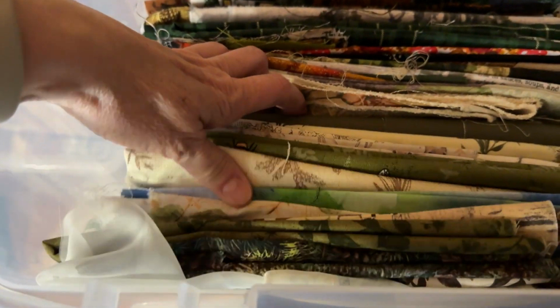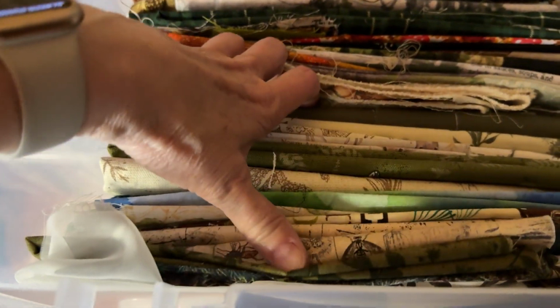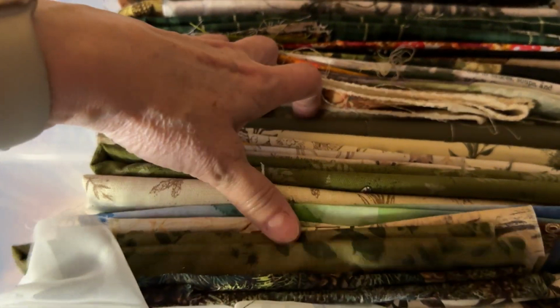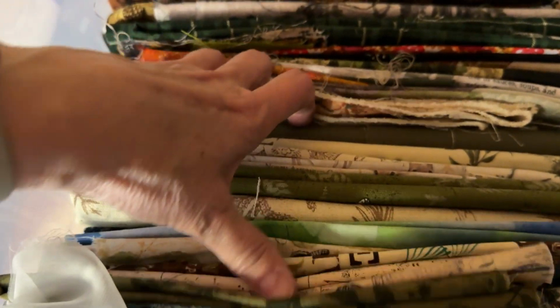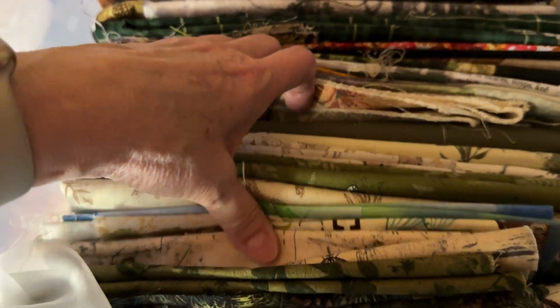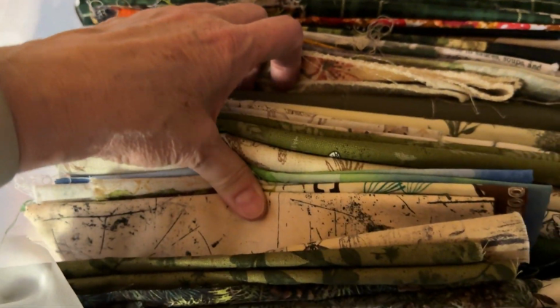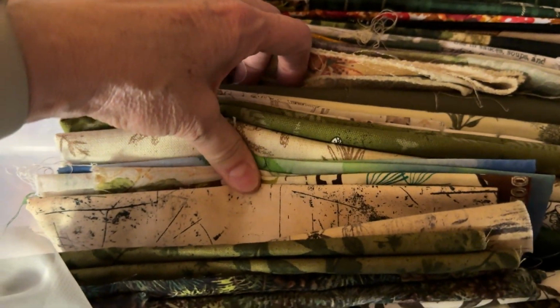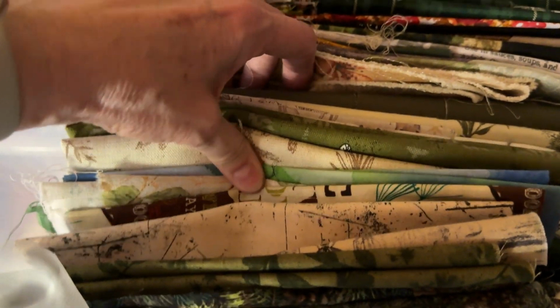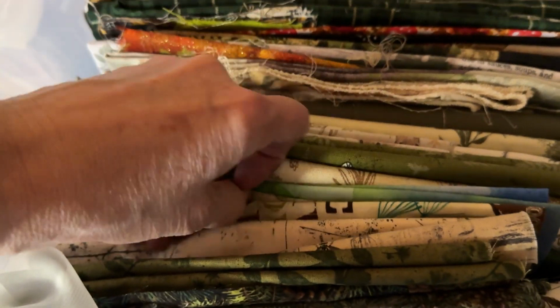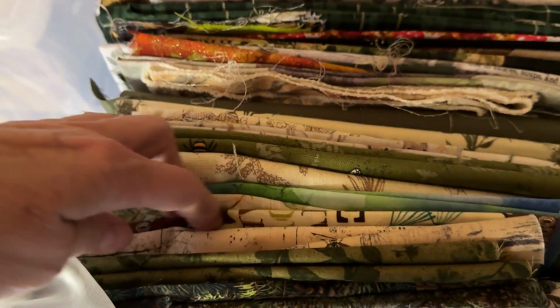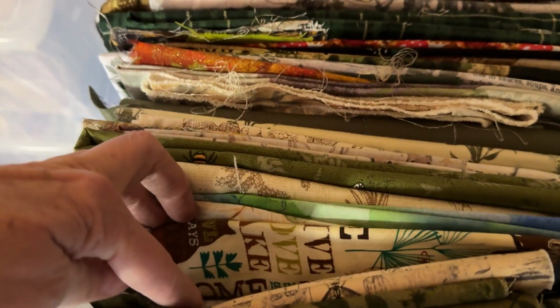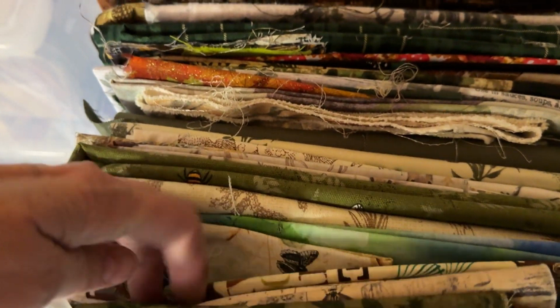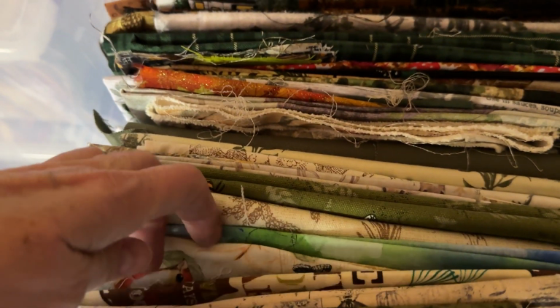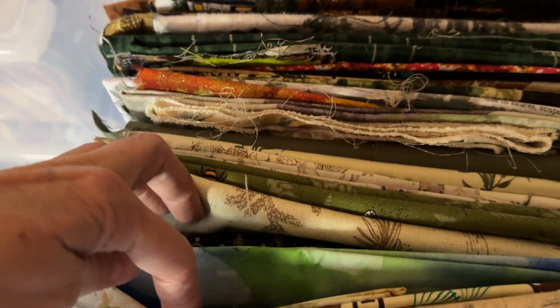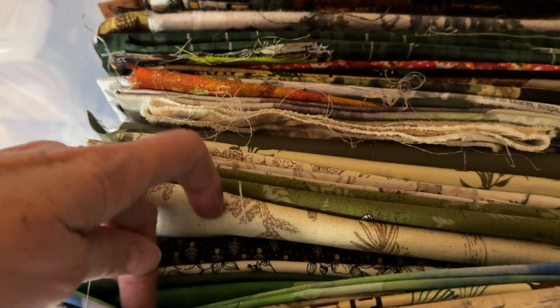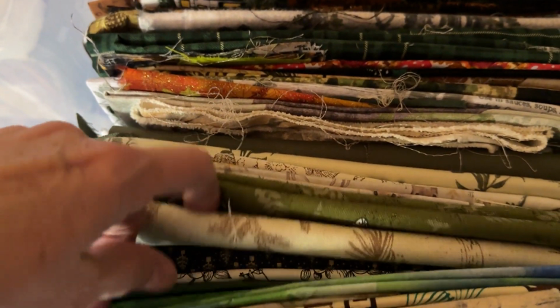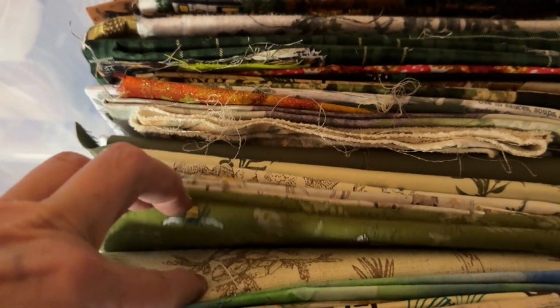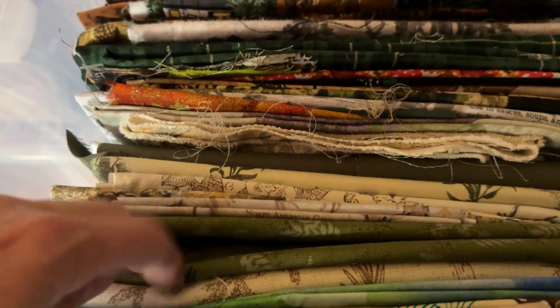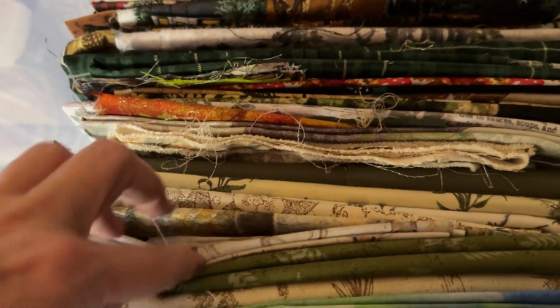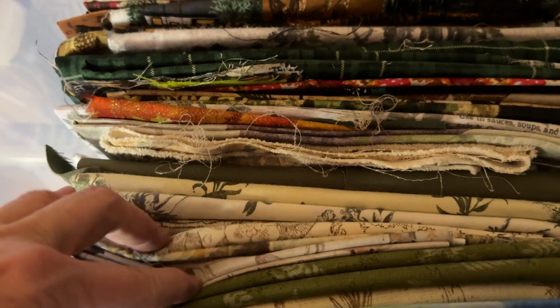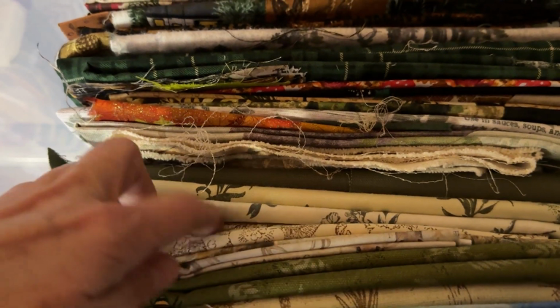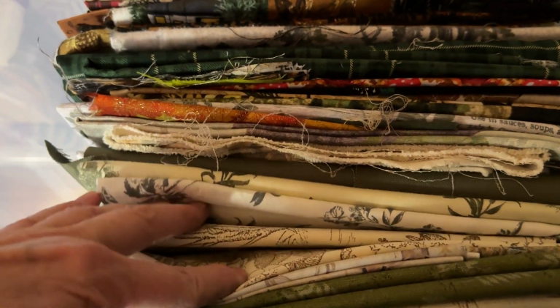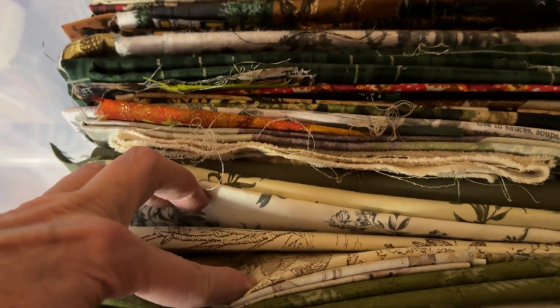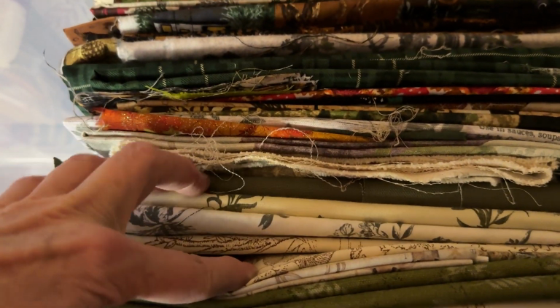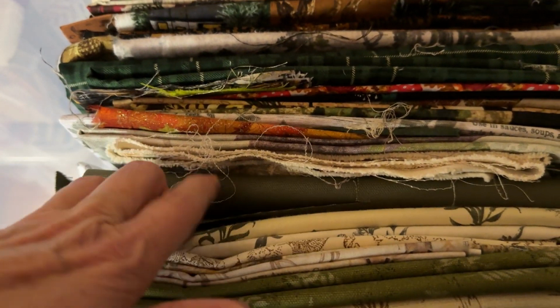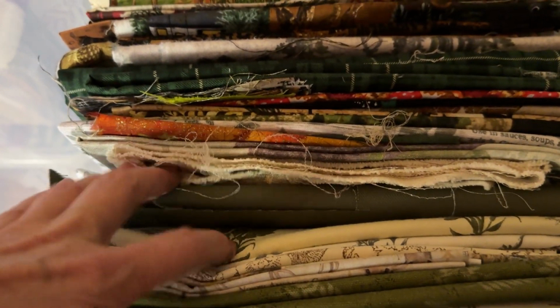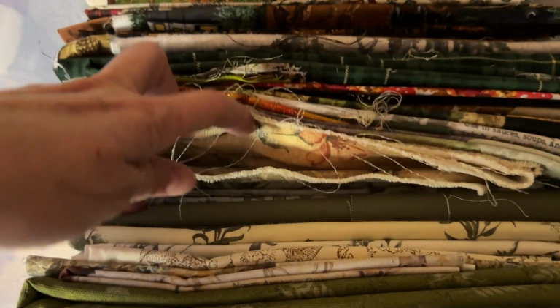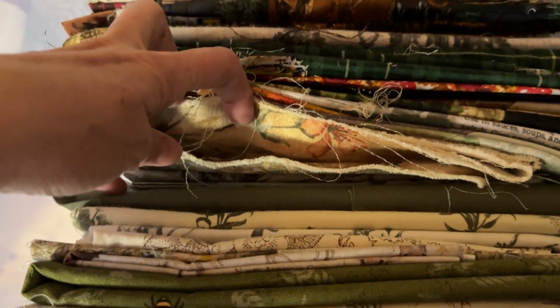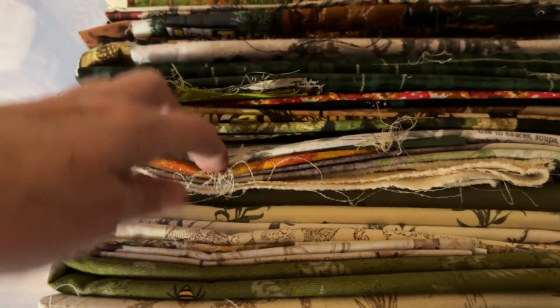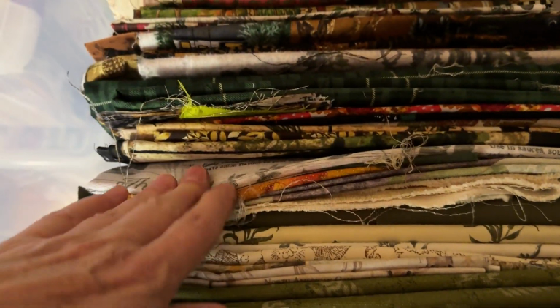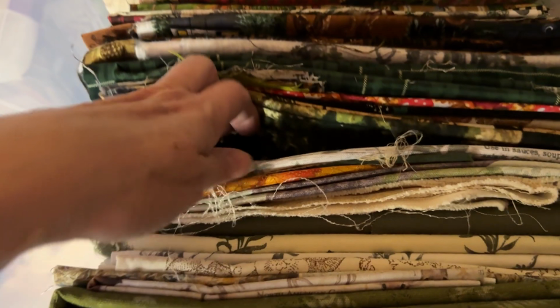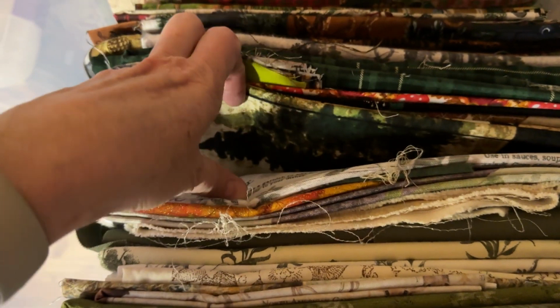That way I can have a glance at what I have, and I kind of sort them. These are kind of my woodlands, my newest woodlands. And I sort them so I can just kind of flip through, see what I like, and pull it out.